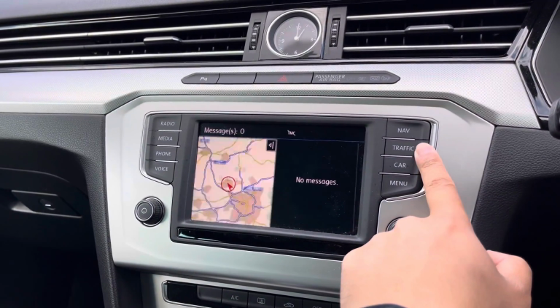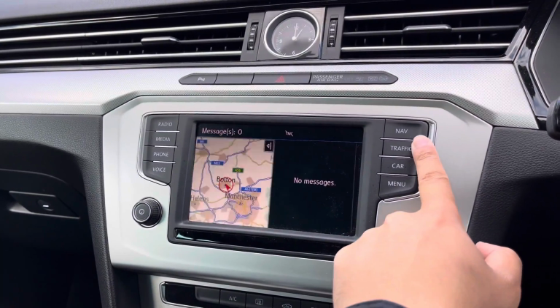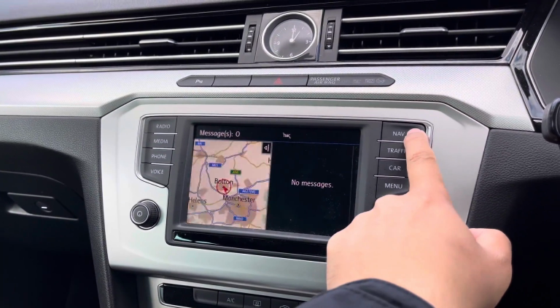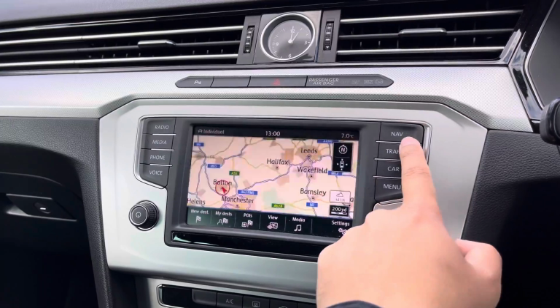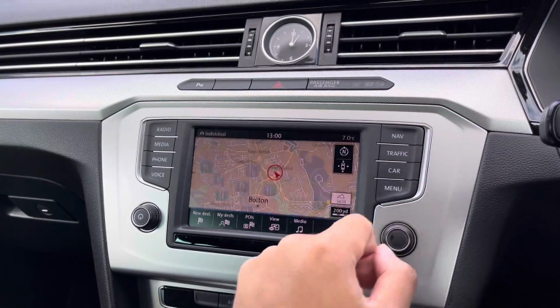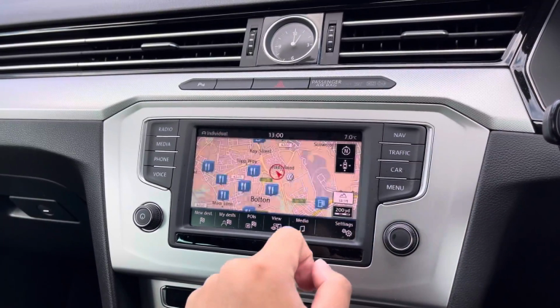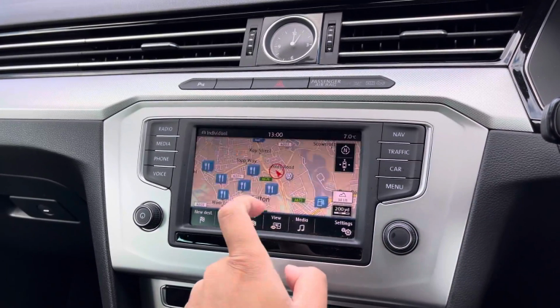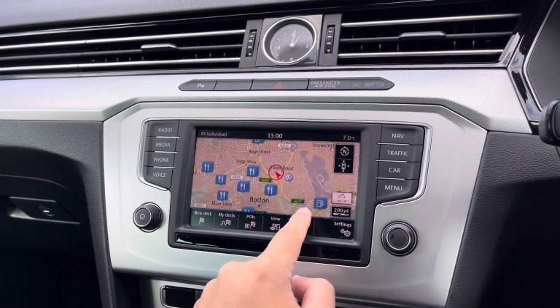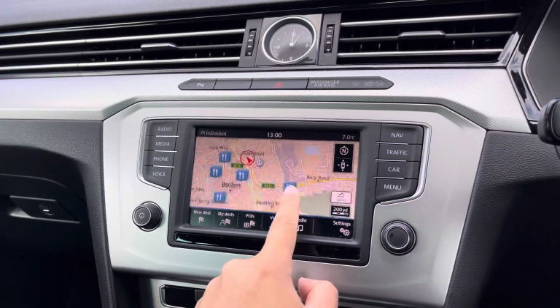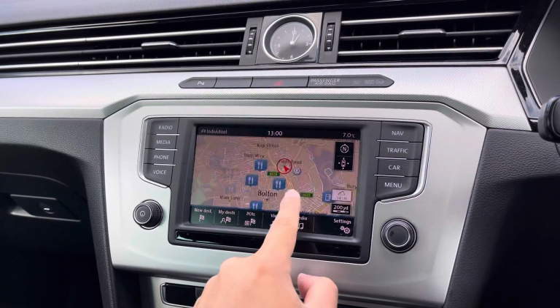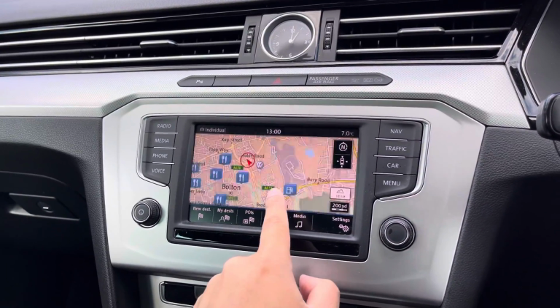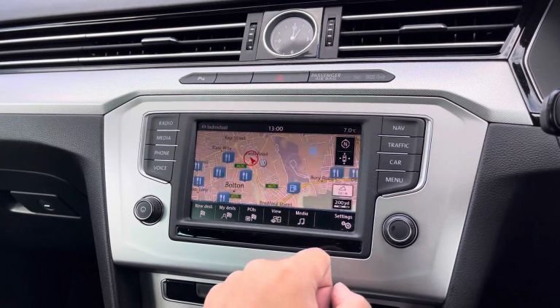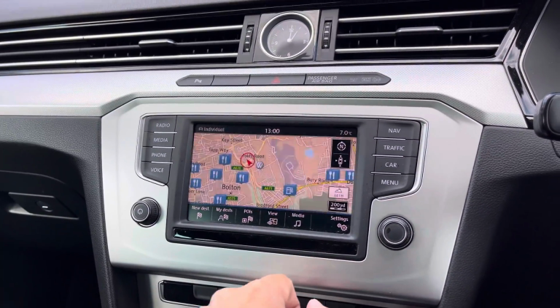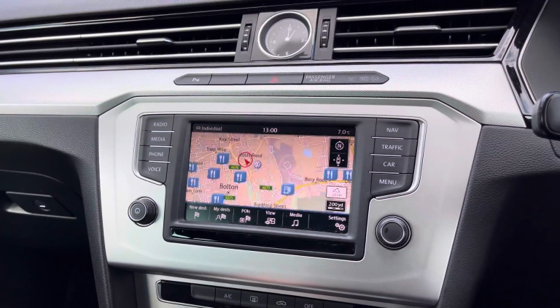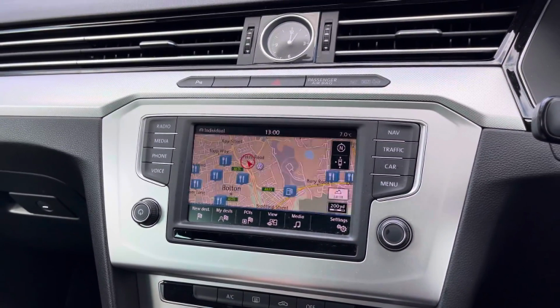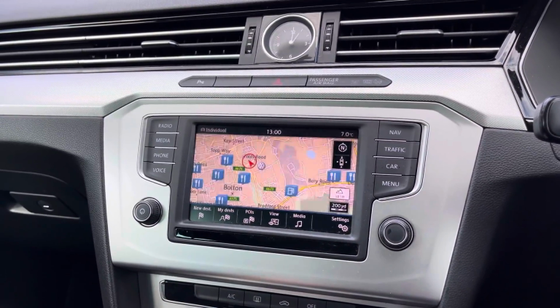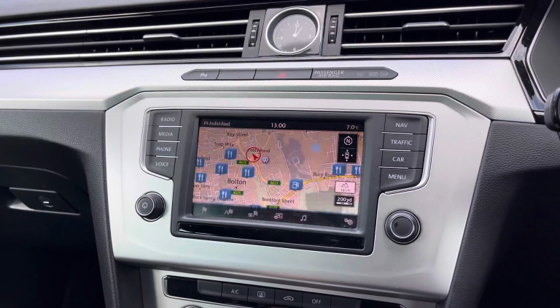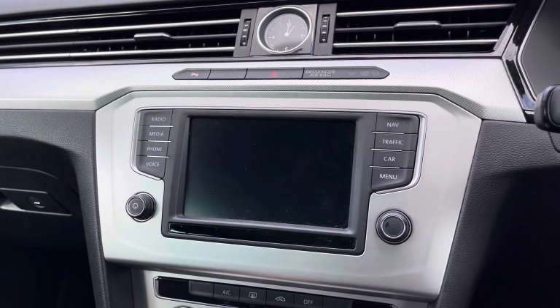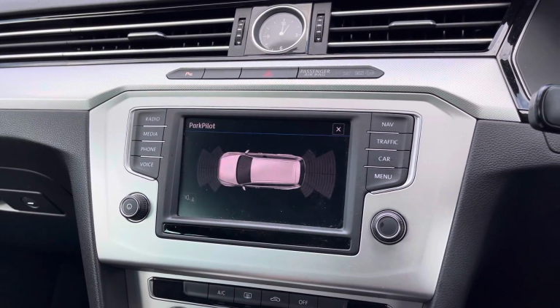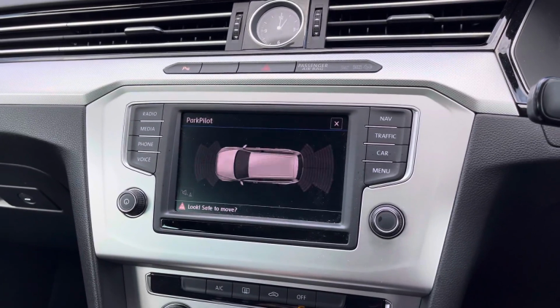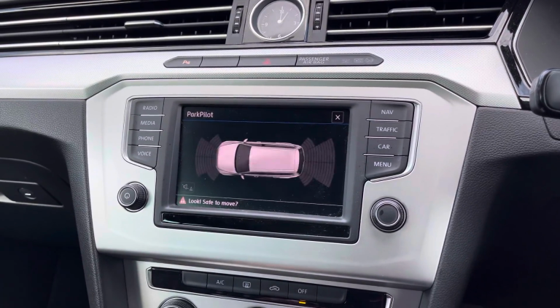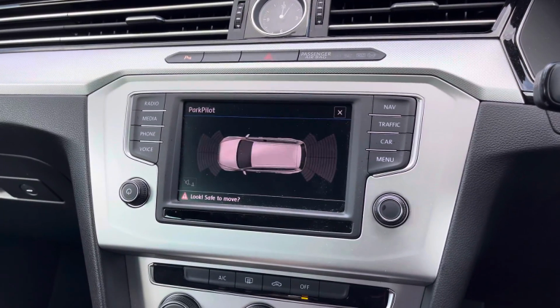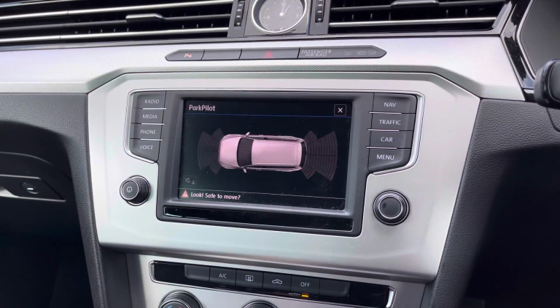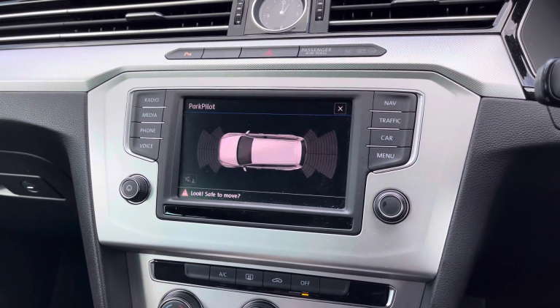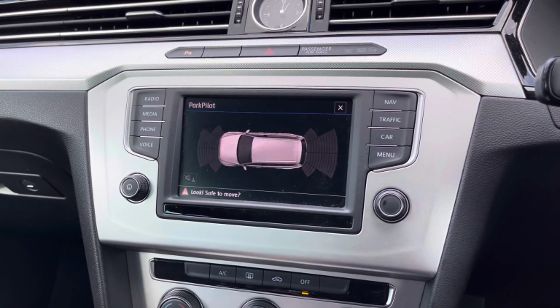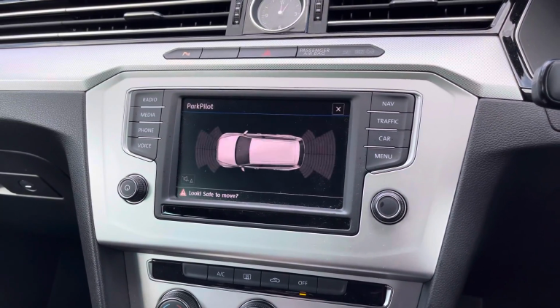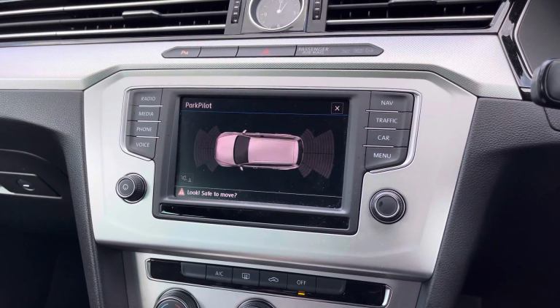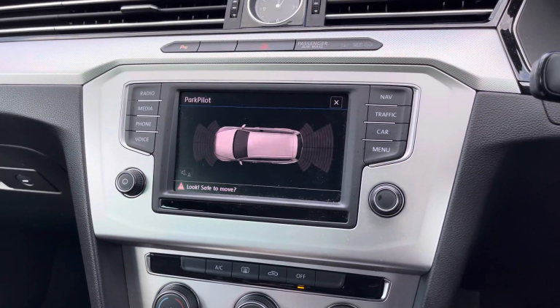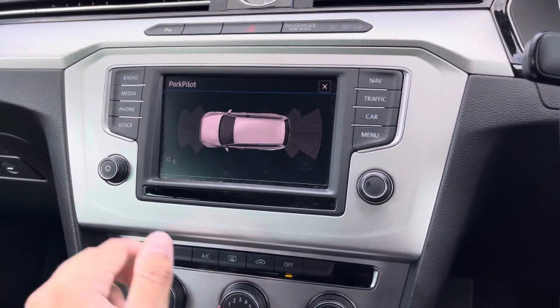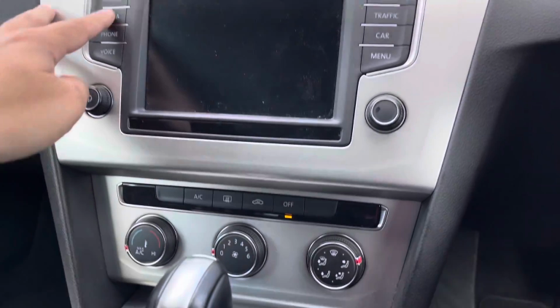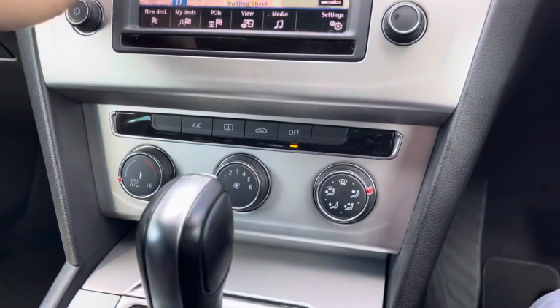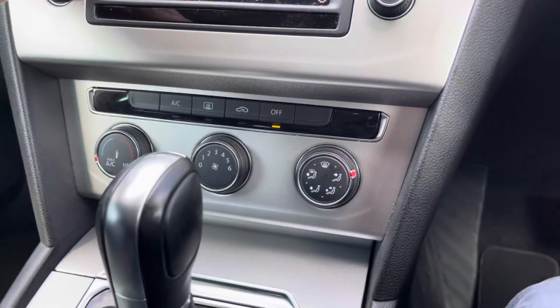For finding those newer destinations you've got a handy traffic update system that pairs really well with your satellite navigation system. When placing the vehicle in reverse you do get a visual prompt showing your front and rear parking sensors in action.